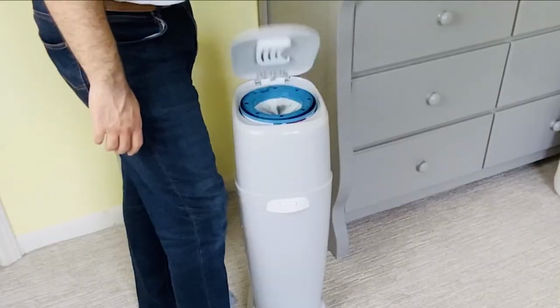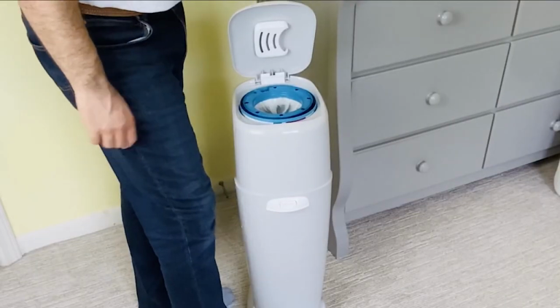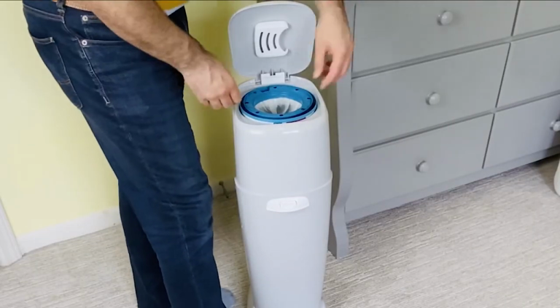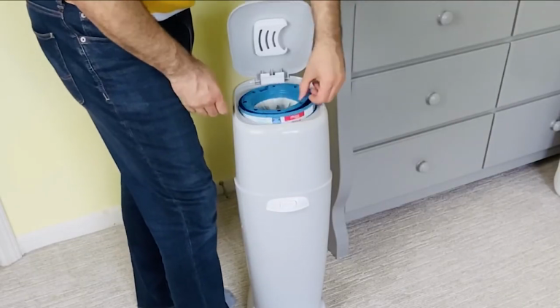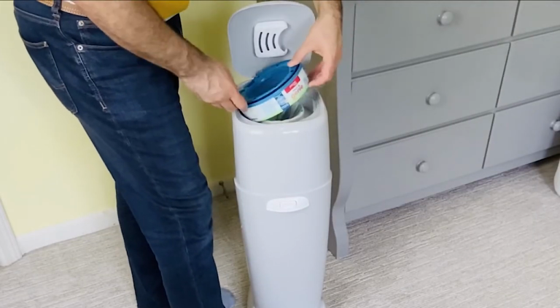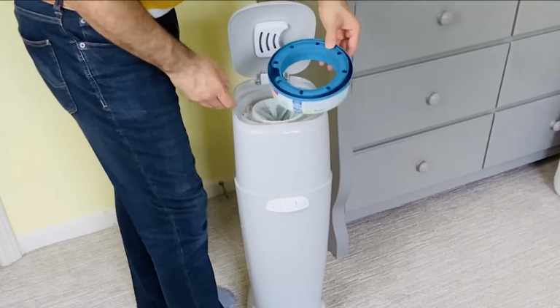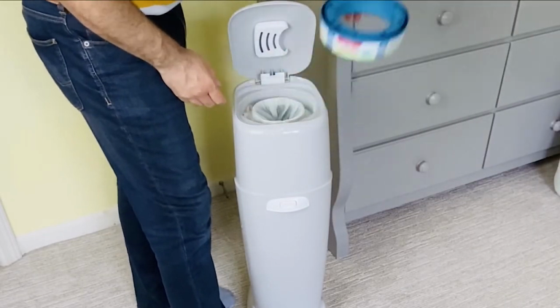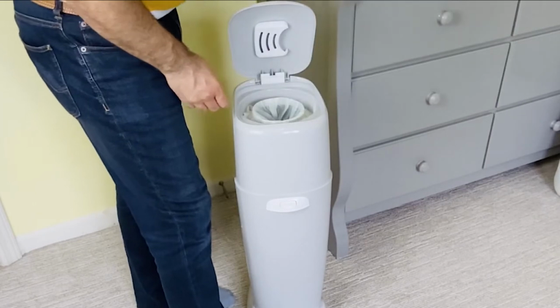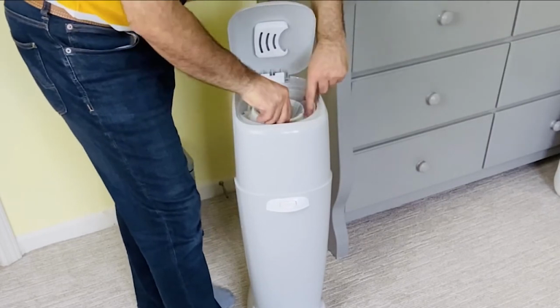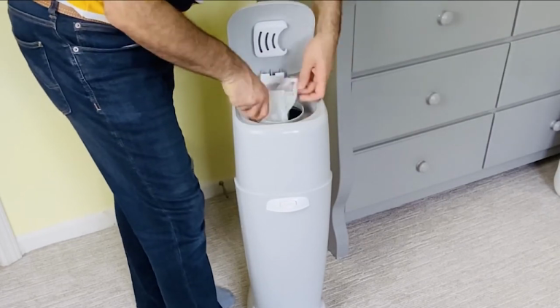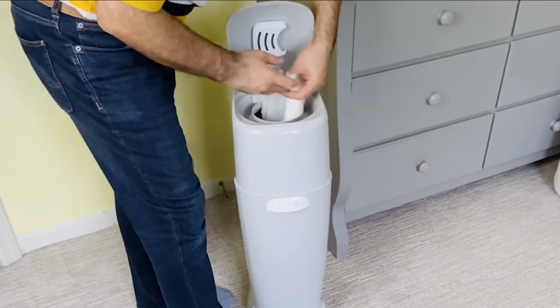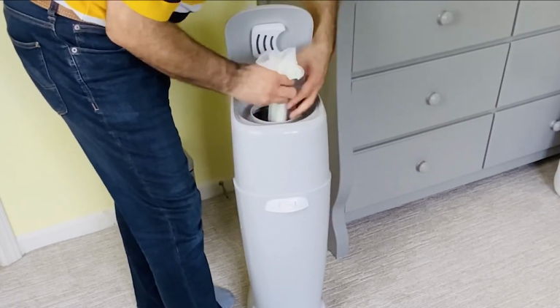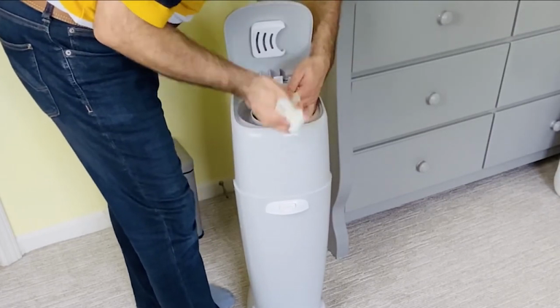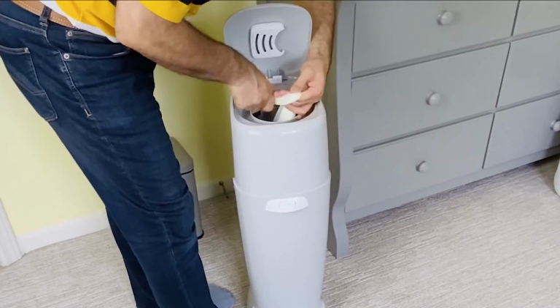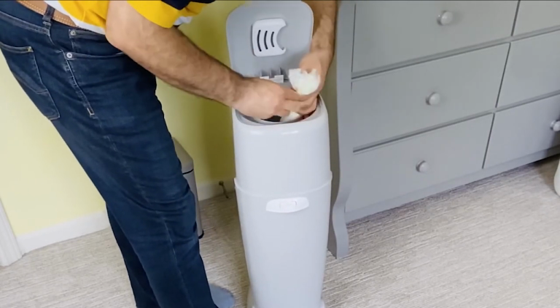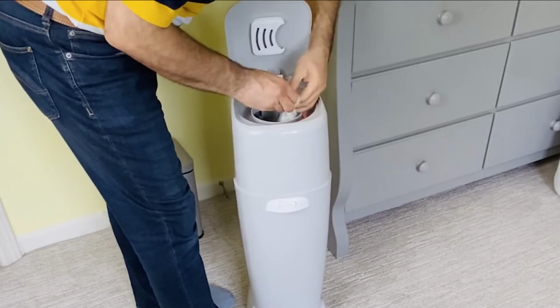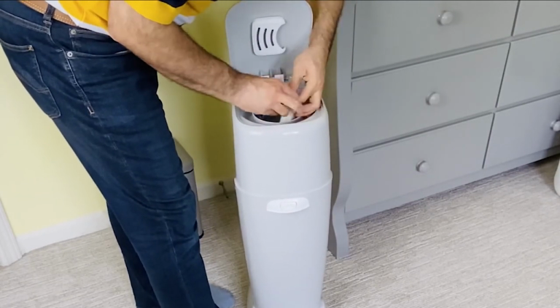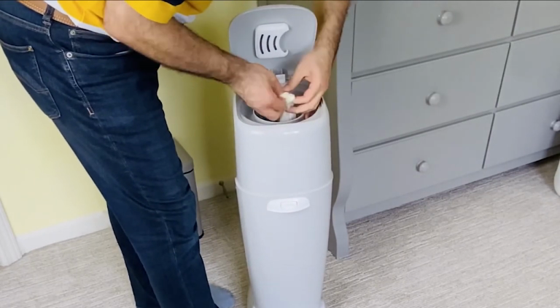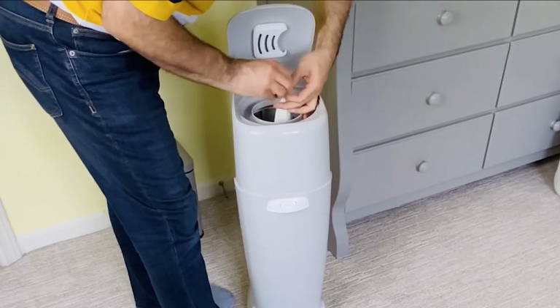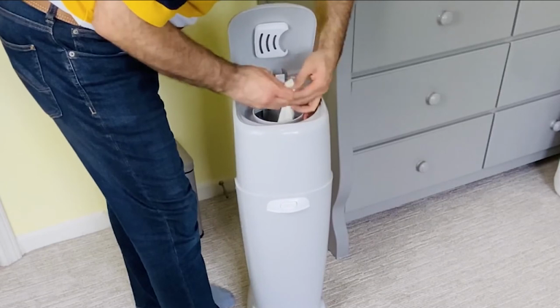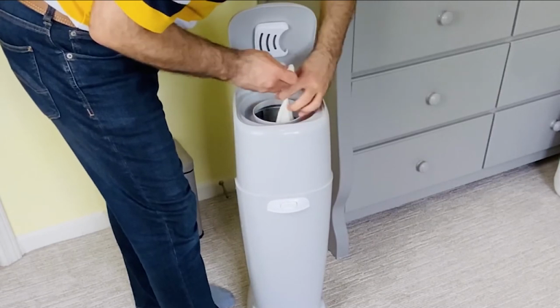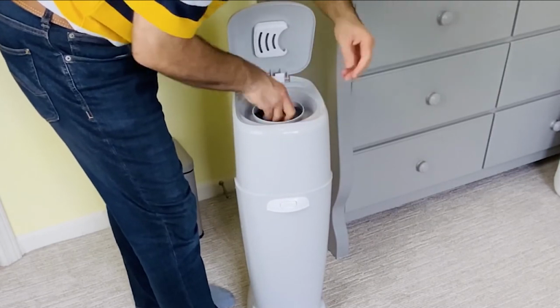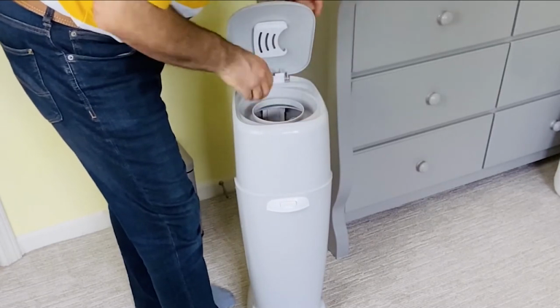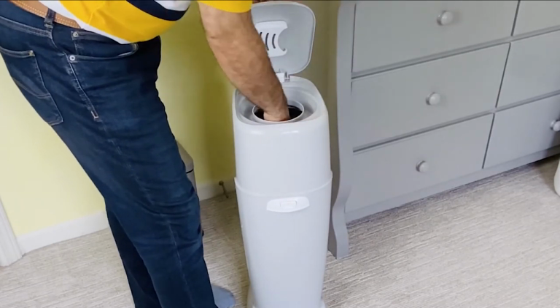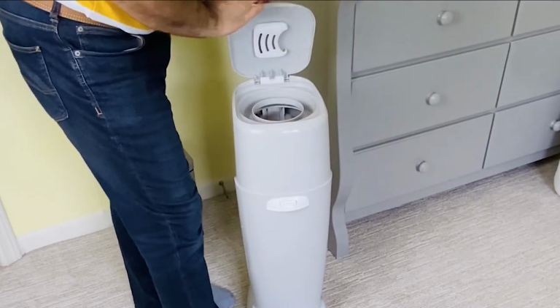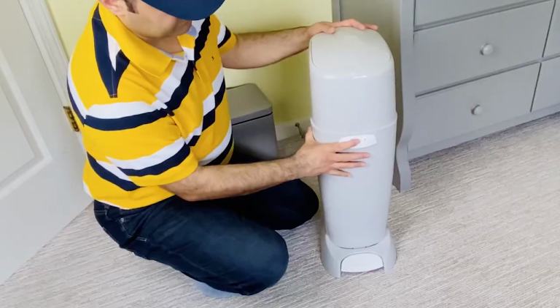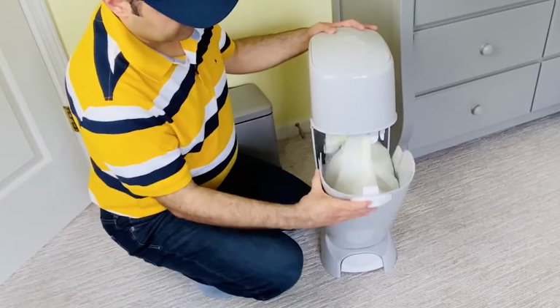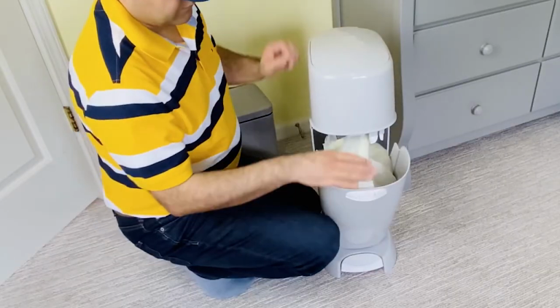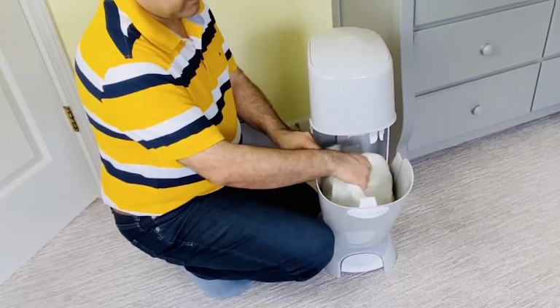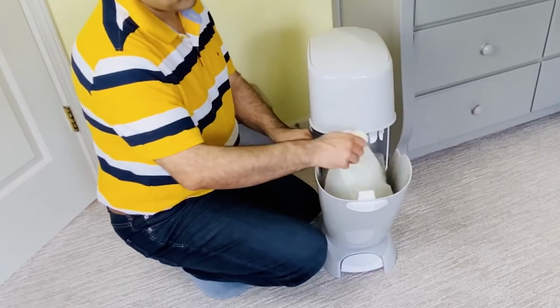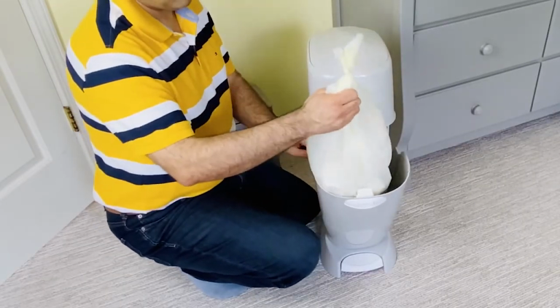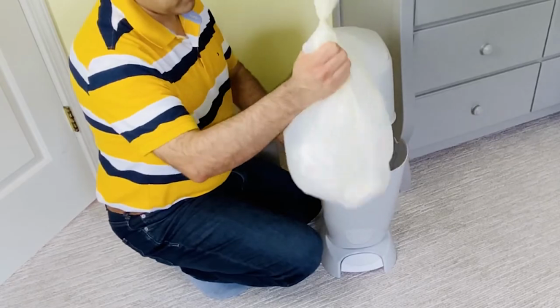To remove, first open the top door and take the ring out to release the trash bag. Tie up the trash bag like this. Then open the Diaper Genie and pull the bag out.